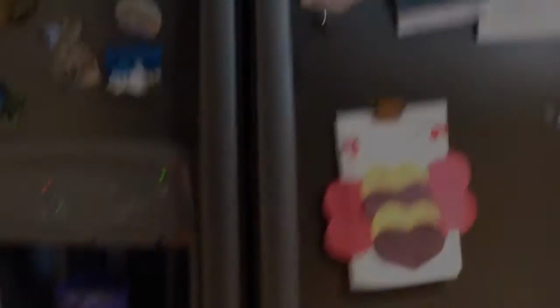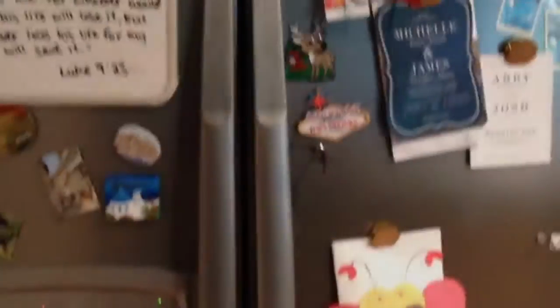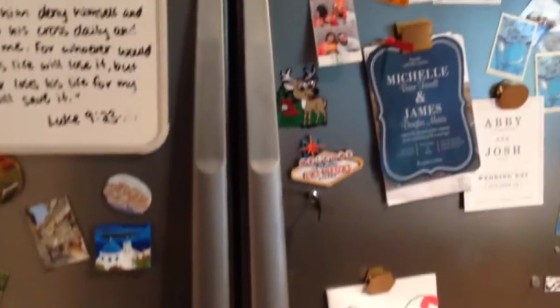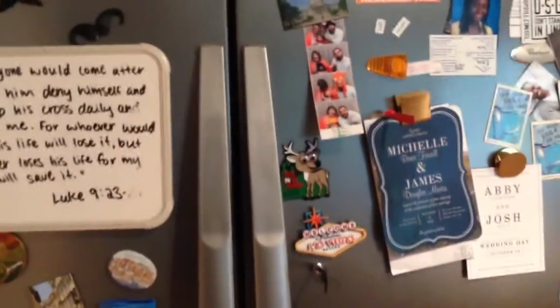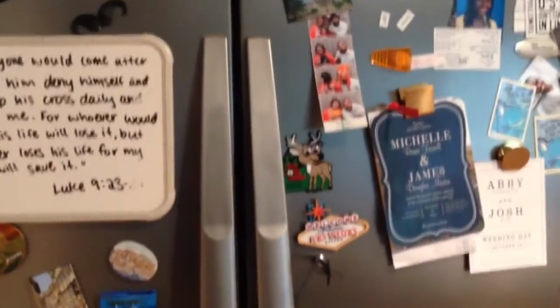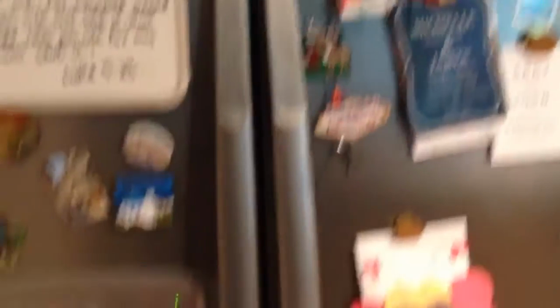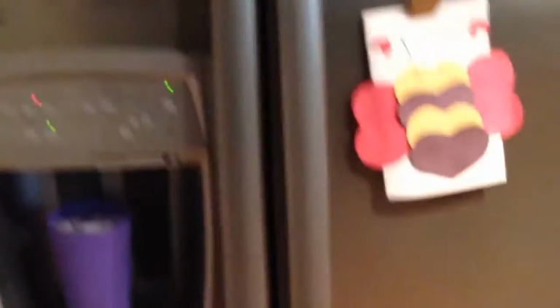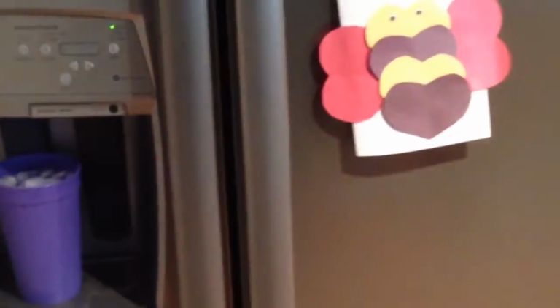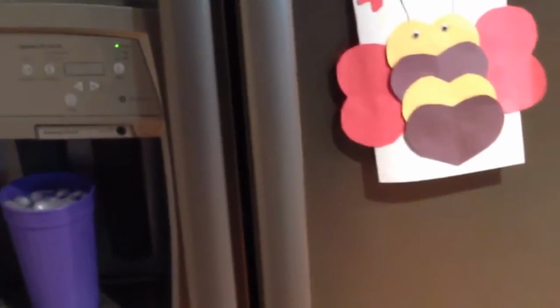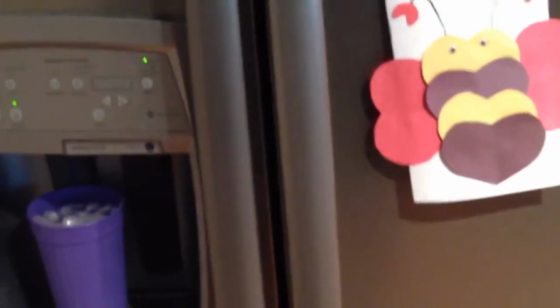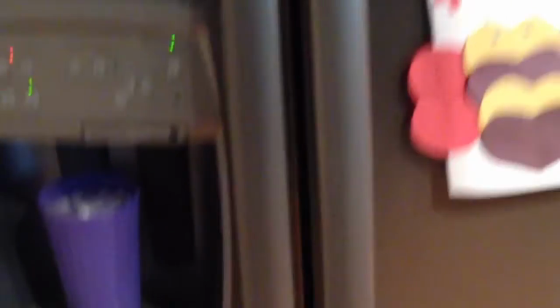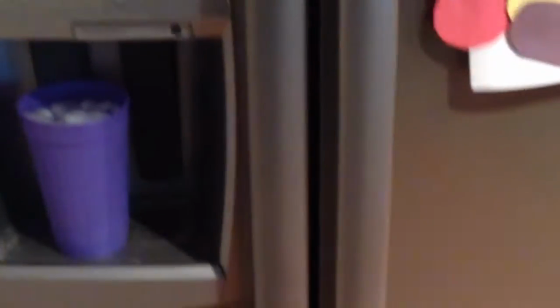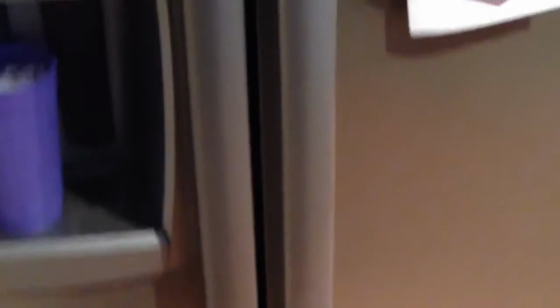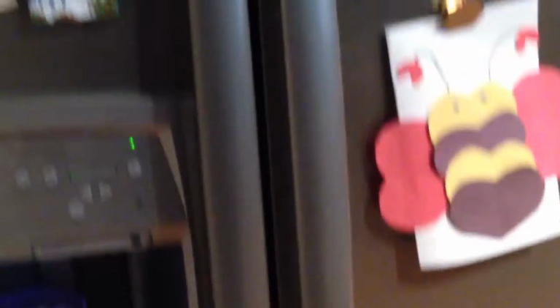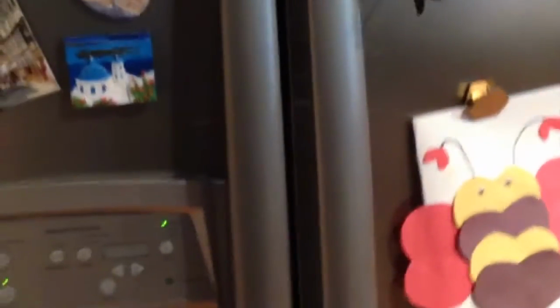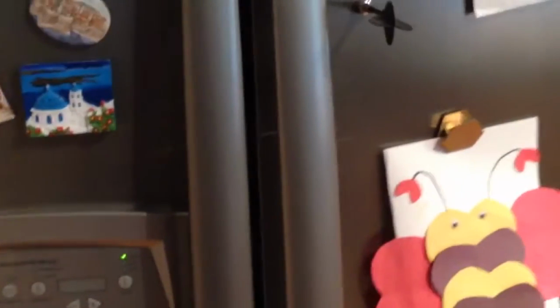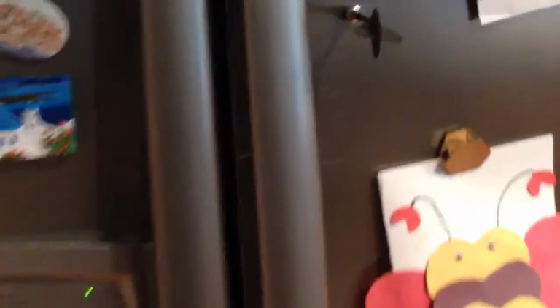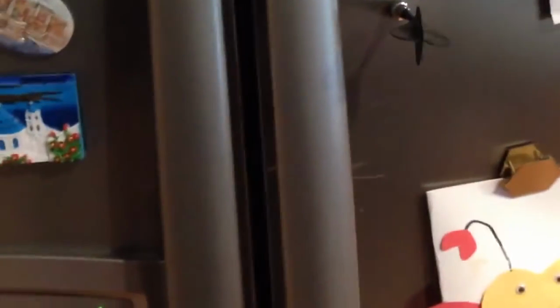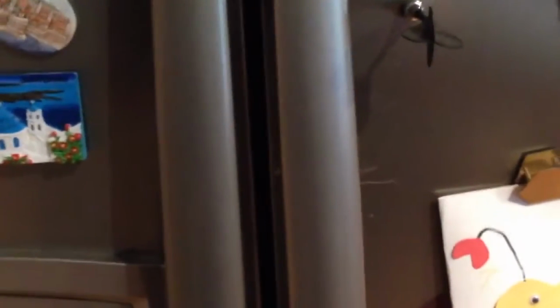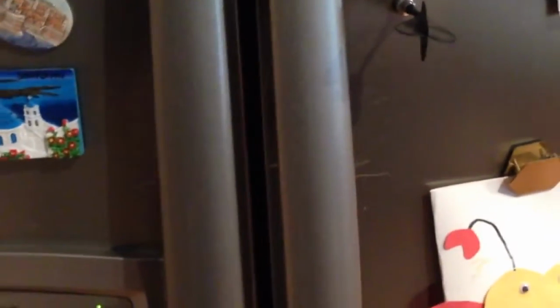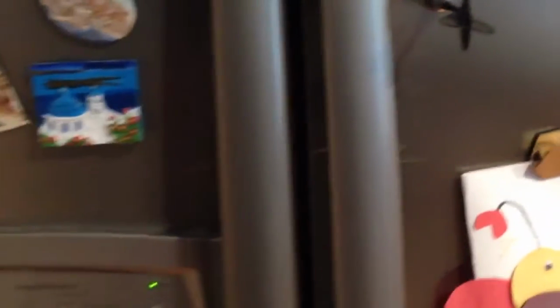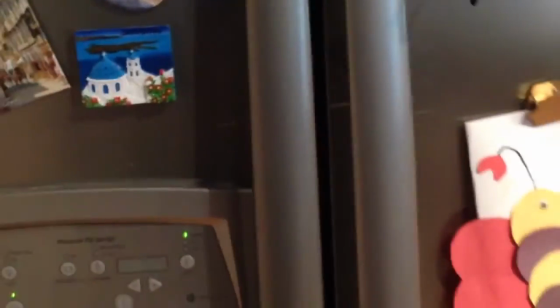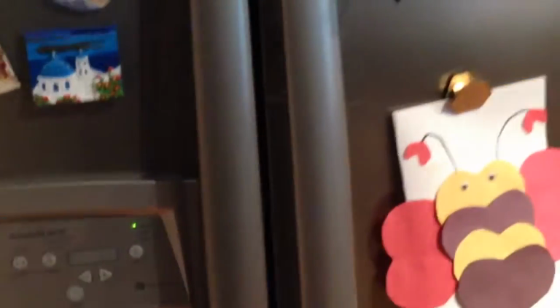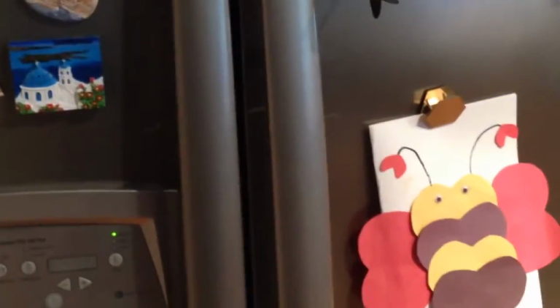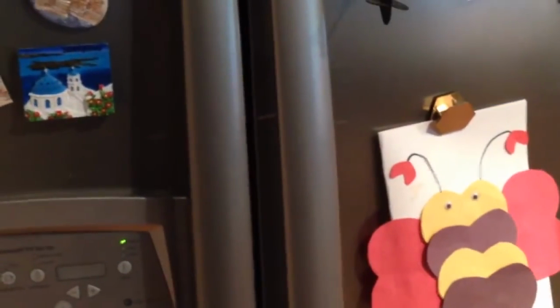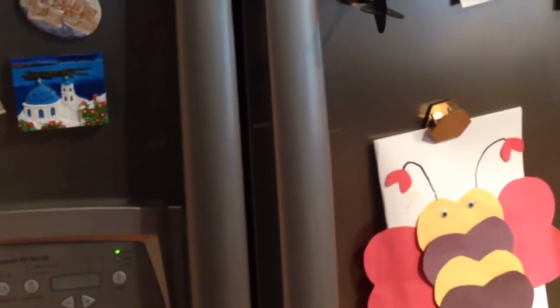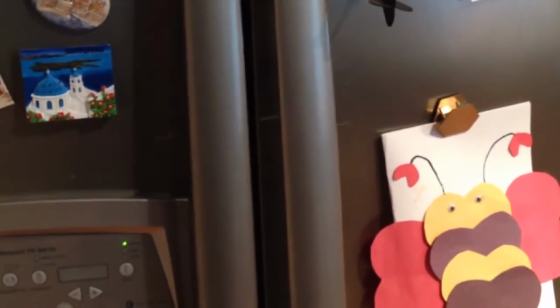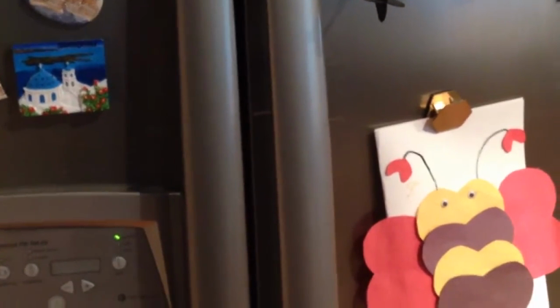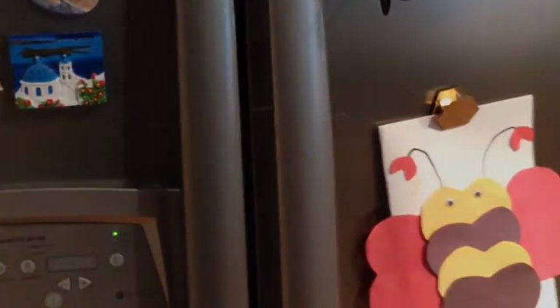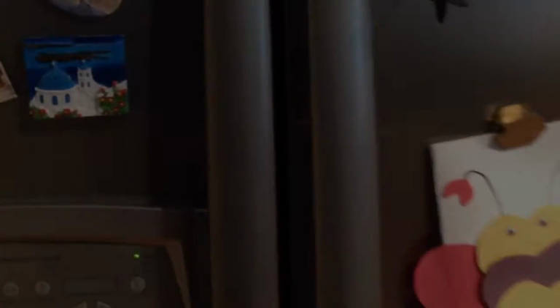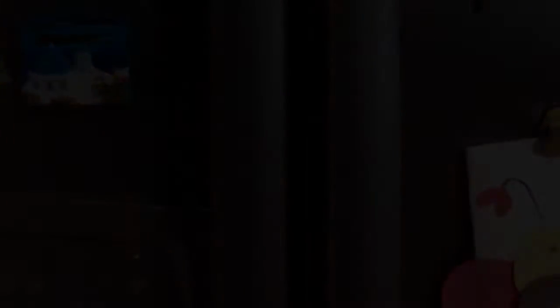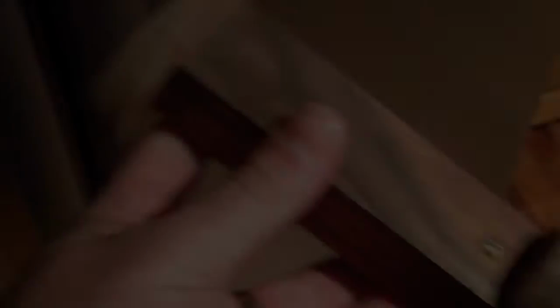We have a side-by-side refrigerator and the handle goes pretty much the full length, and my toddler can get a hold of it really easy — likes to get in the refrigerator, mess around, pull food out that she doesn't need to be eating.